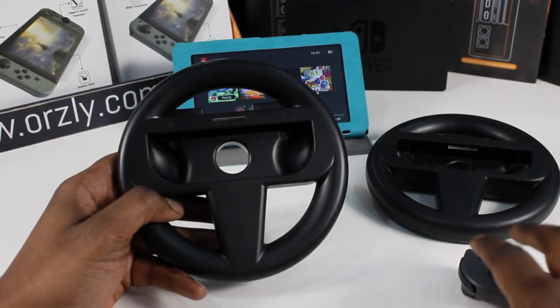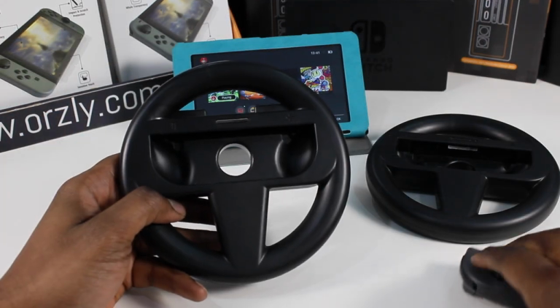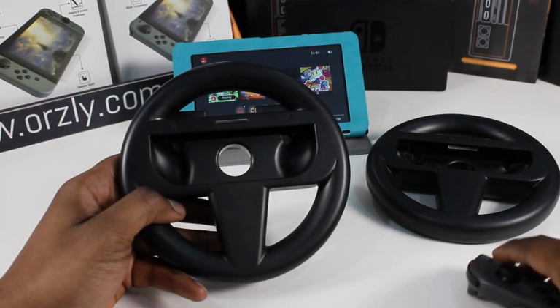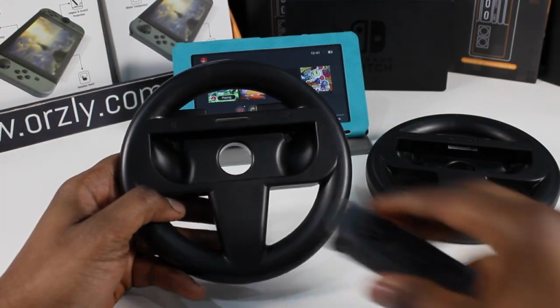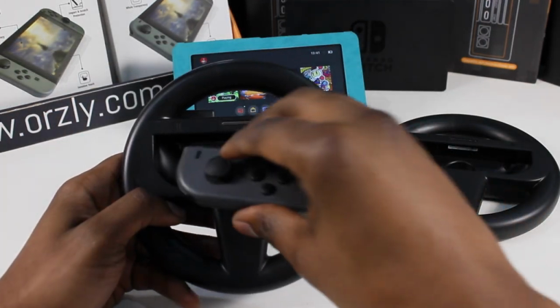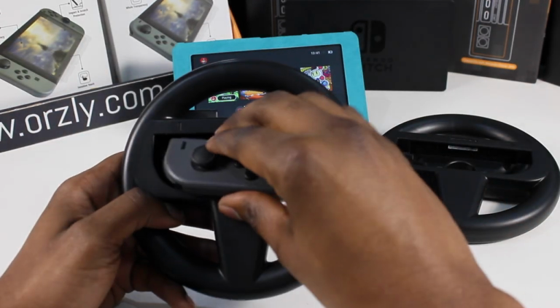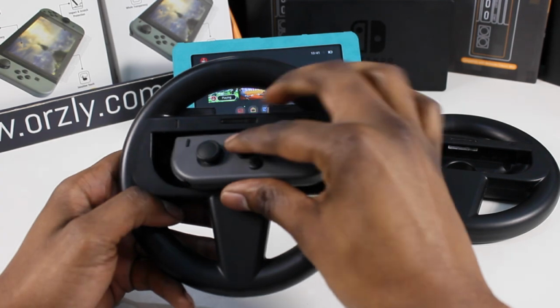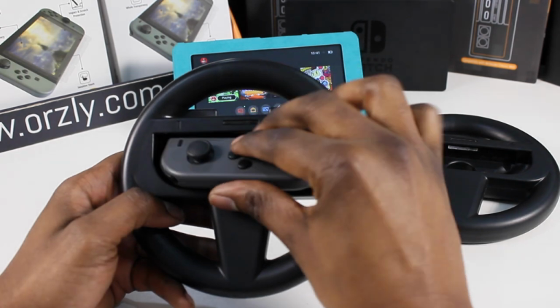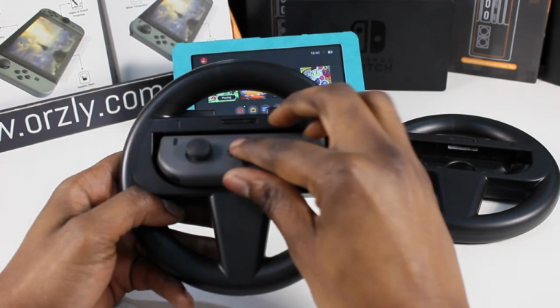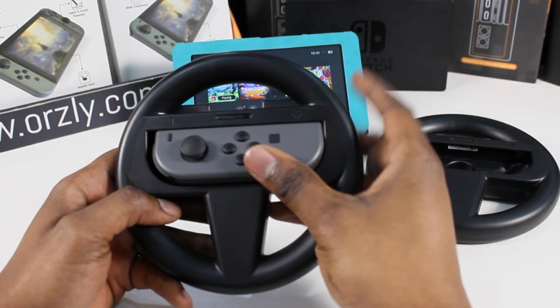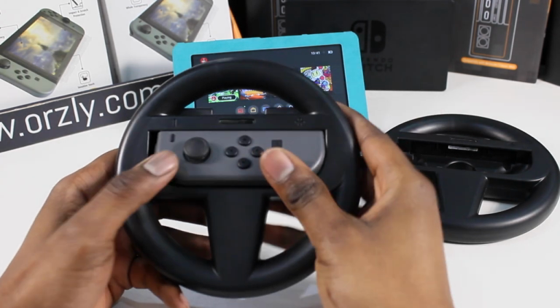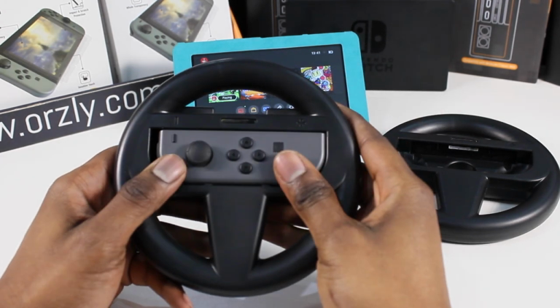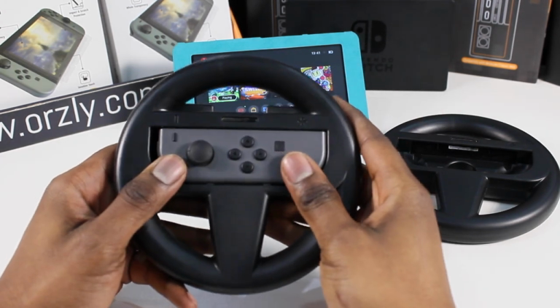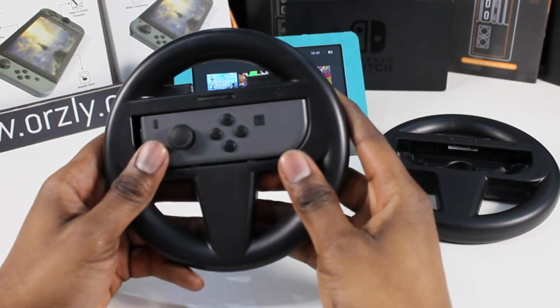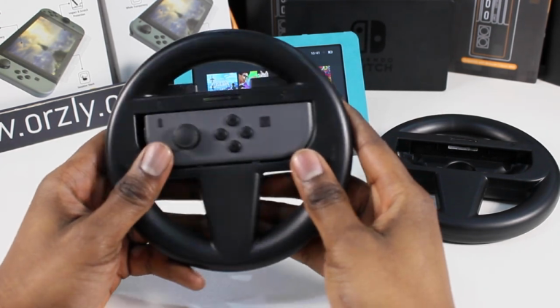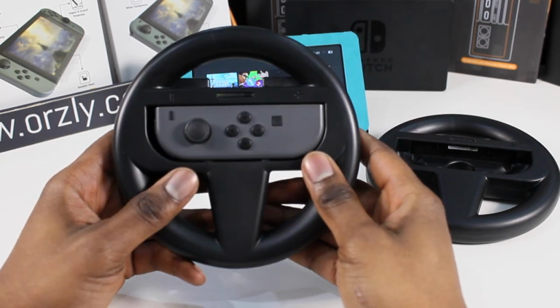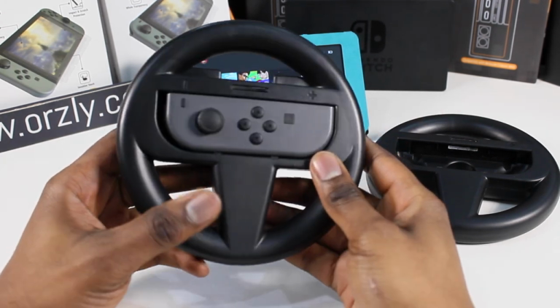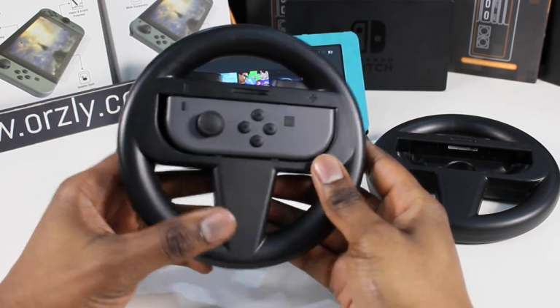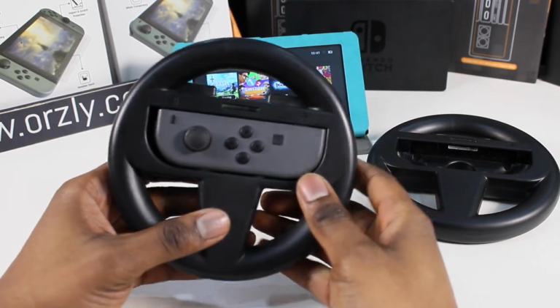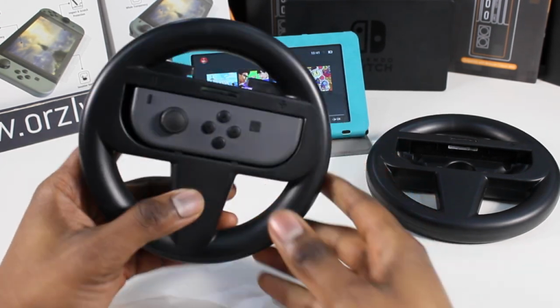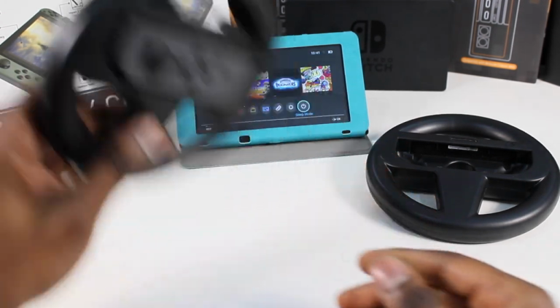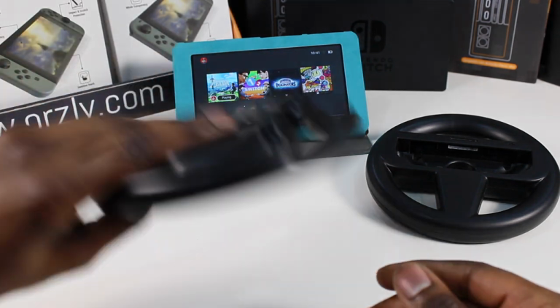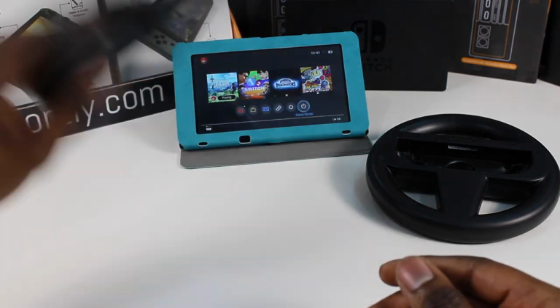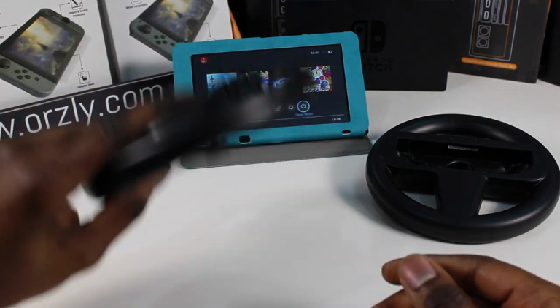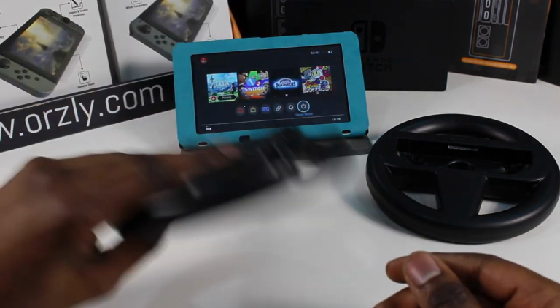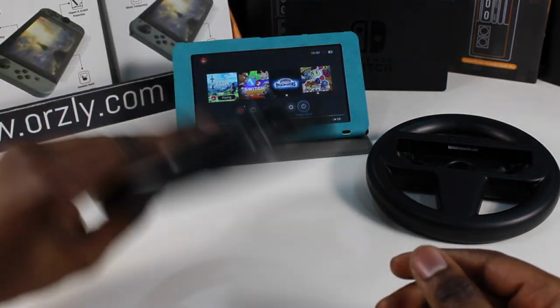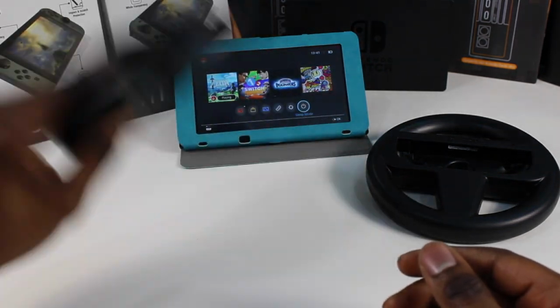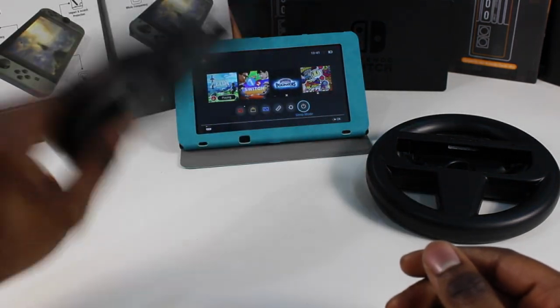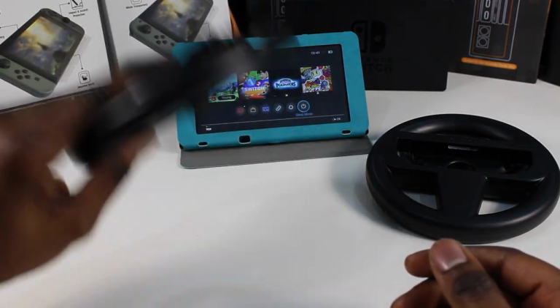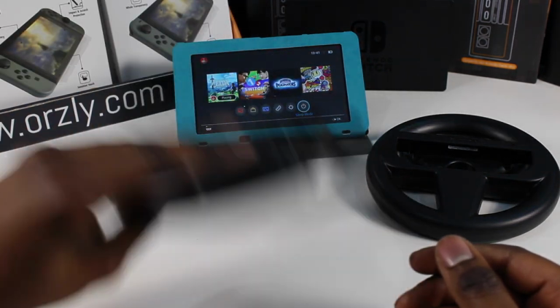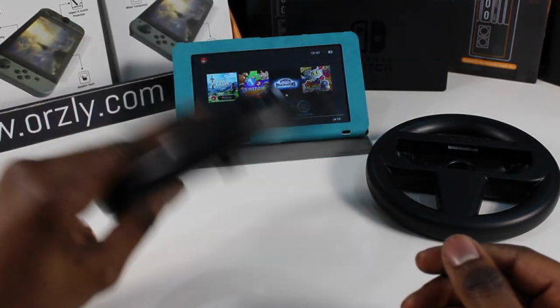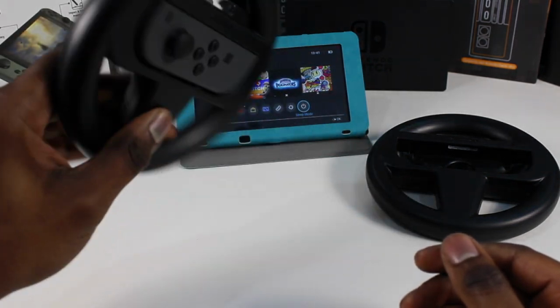To put the Joy-Cons in, just slide them in like so and then press down. And as you can see, this is a secure fit, so your Joy-Con is not going anywhere.